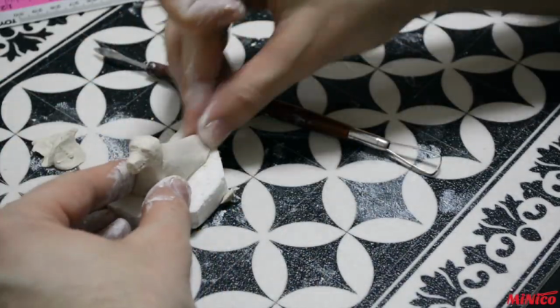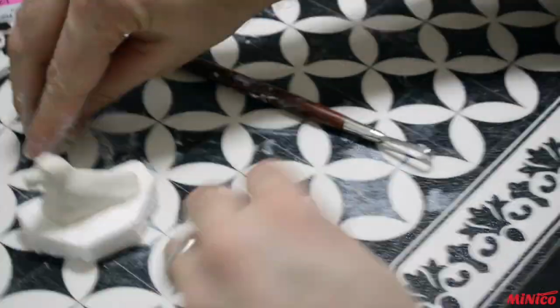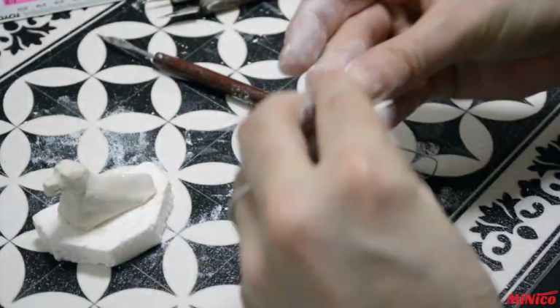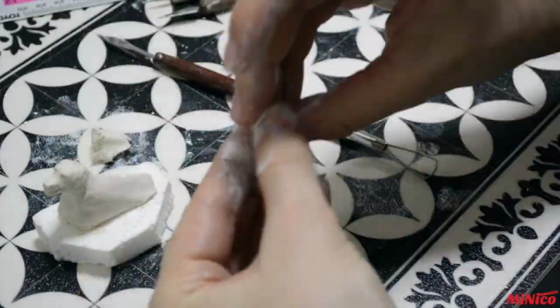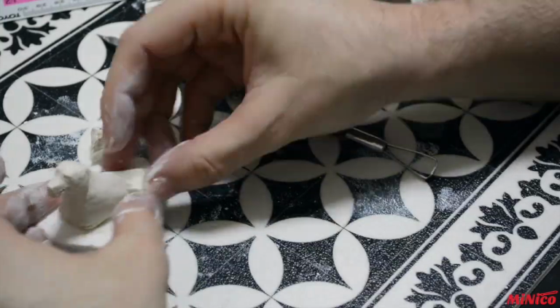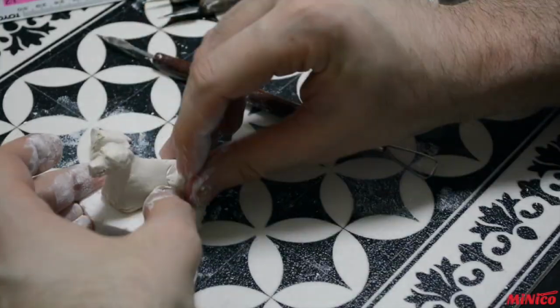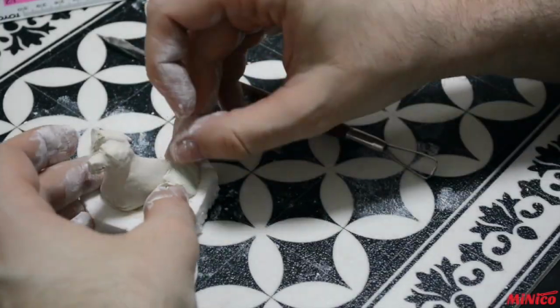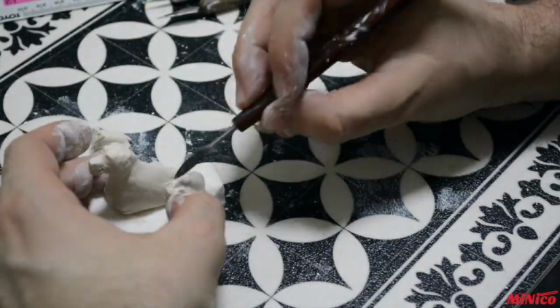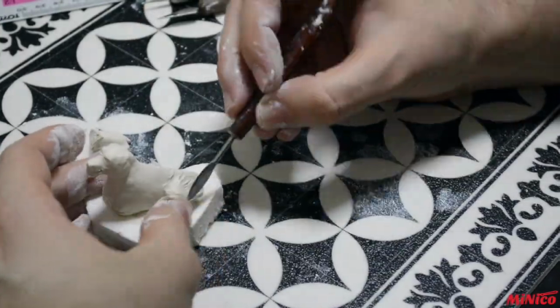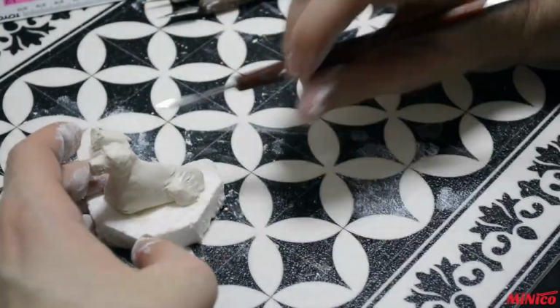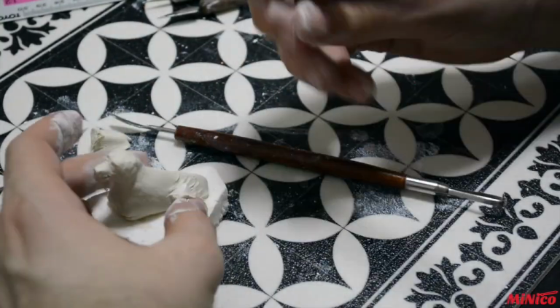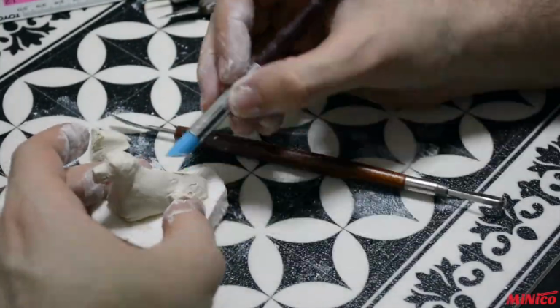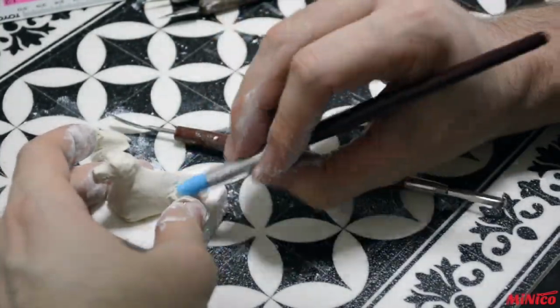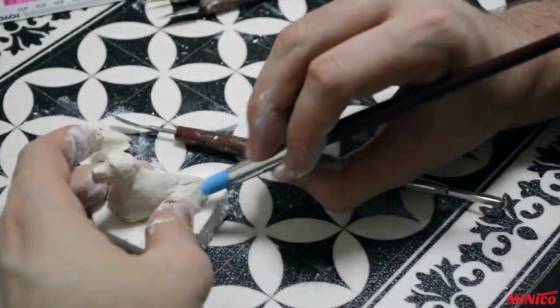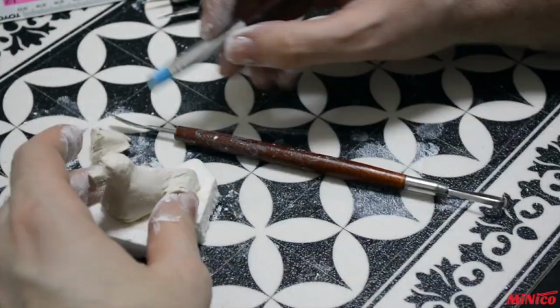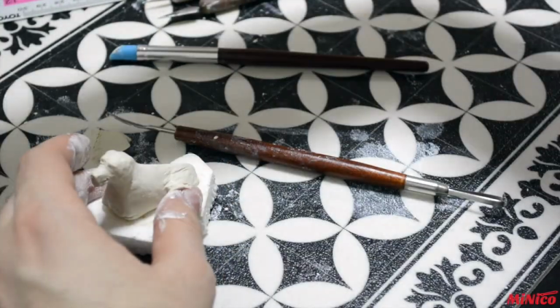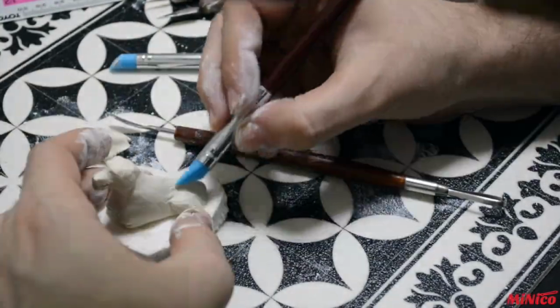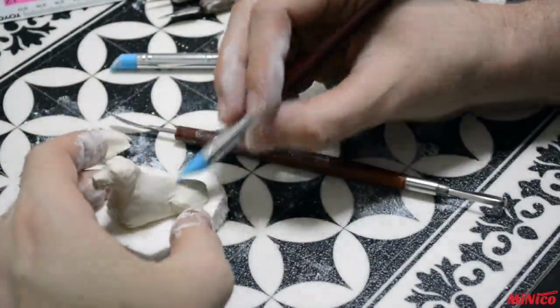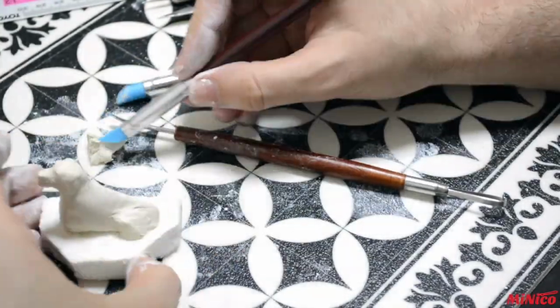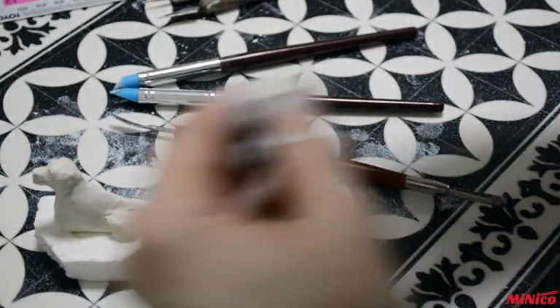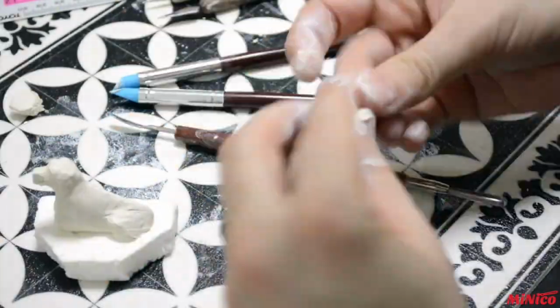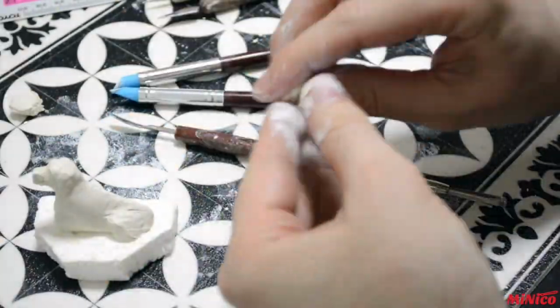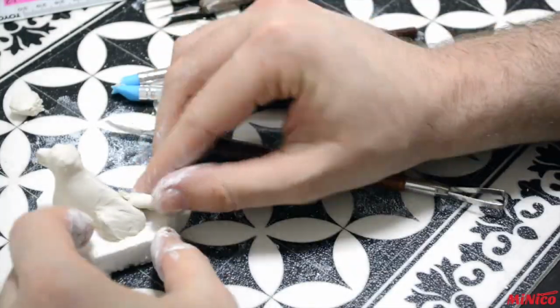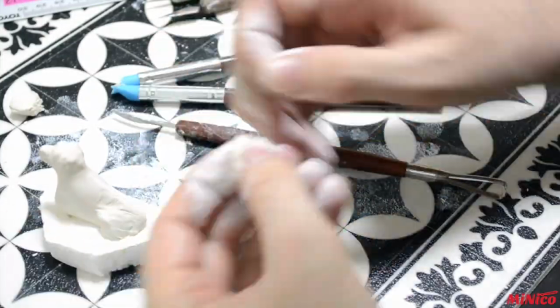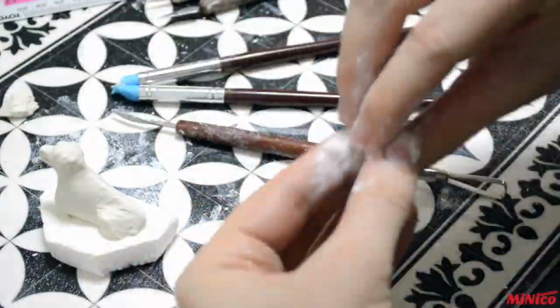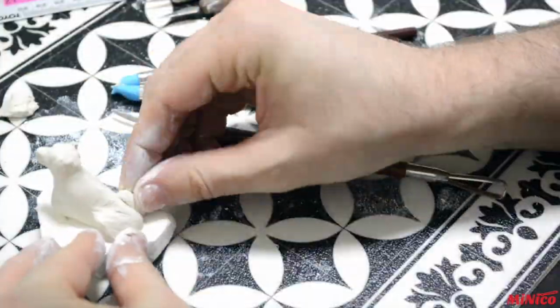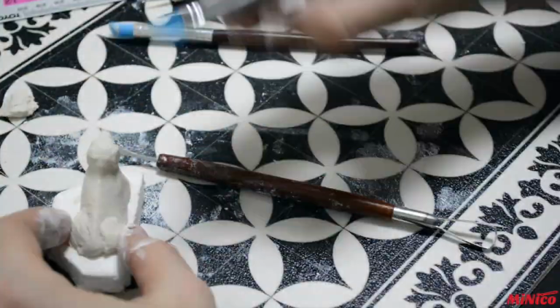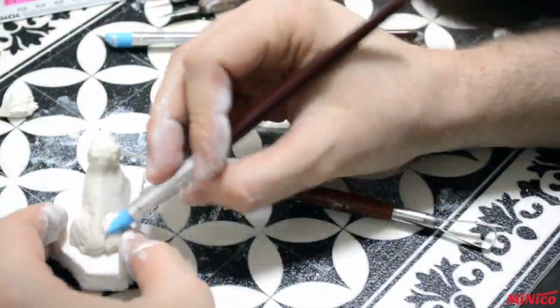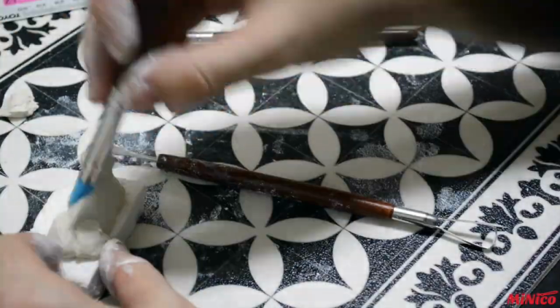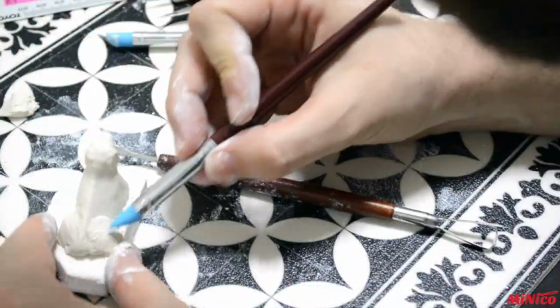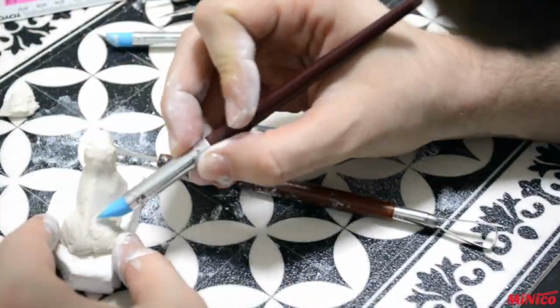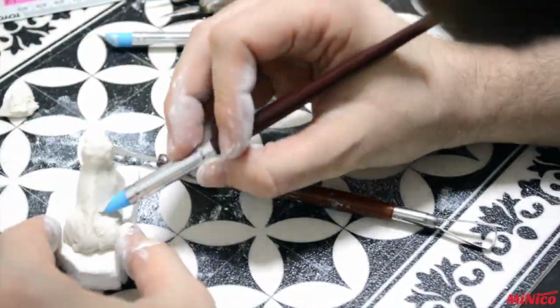When adding the legs, try to keep balance. Best is to position your dog with its tail towards you so you can see it better.